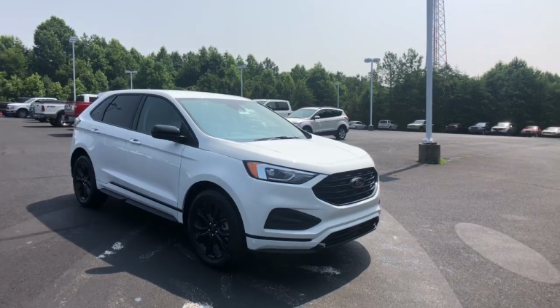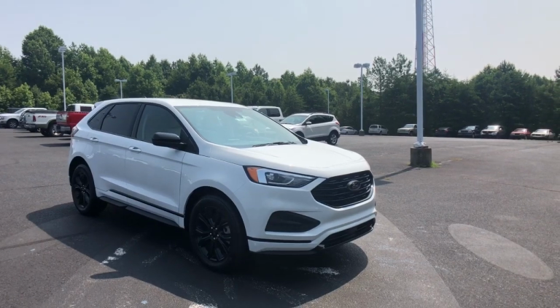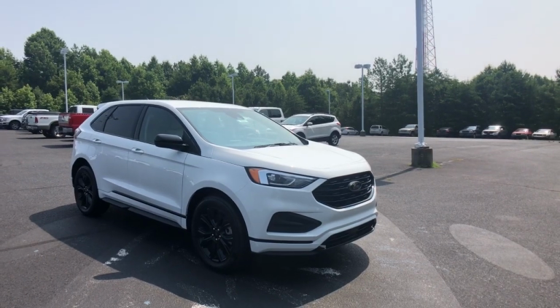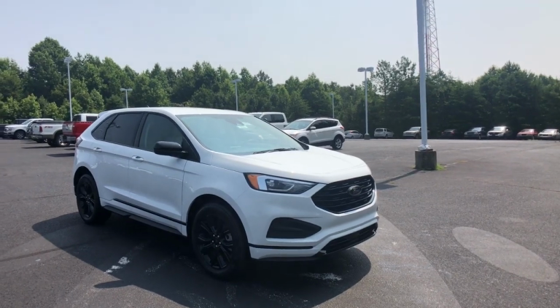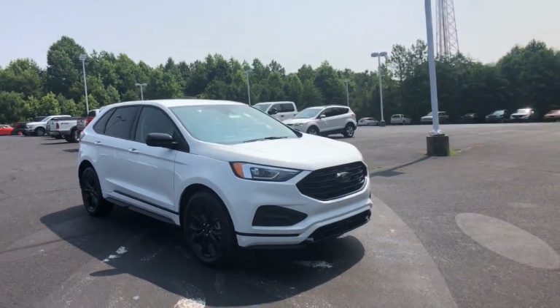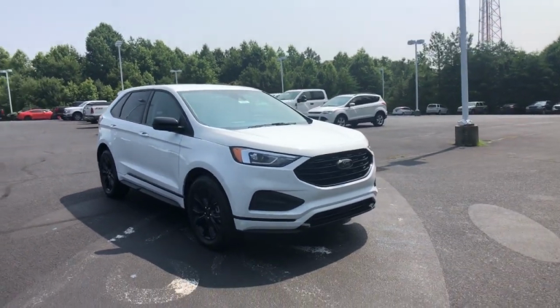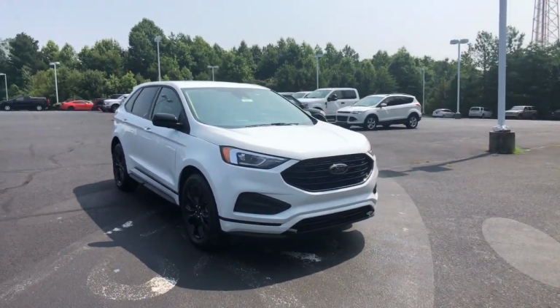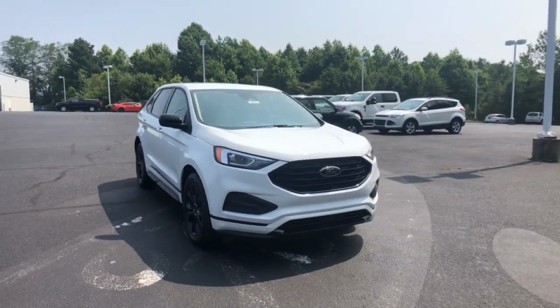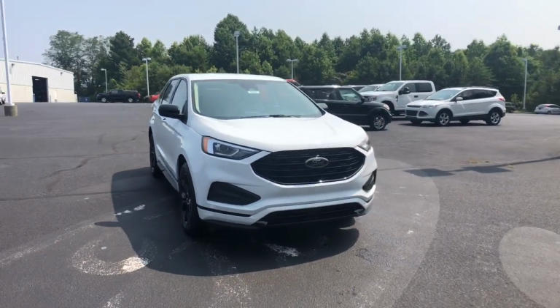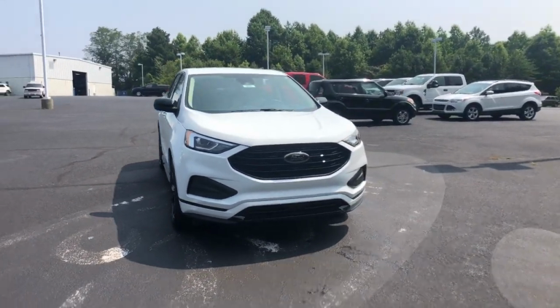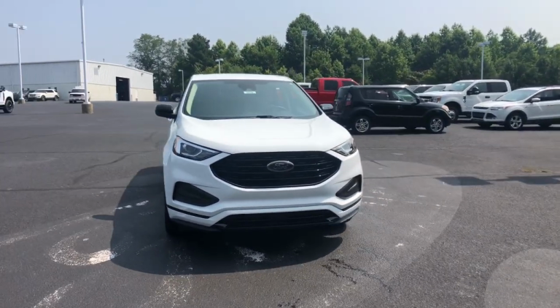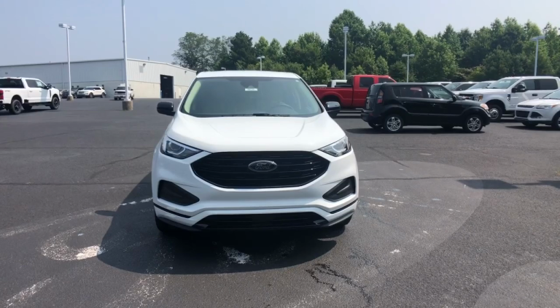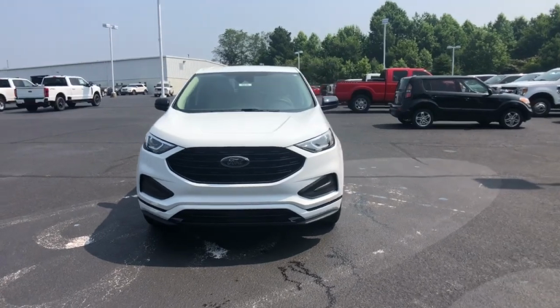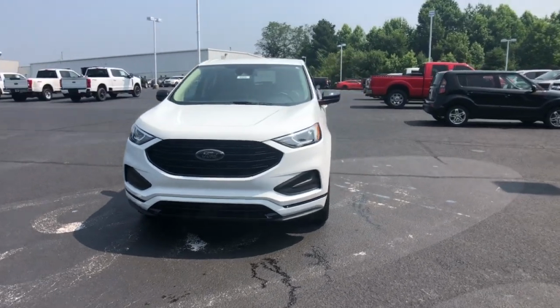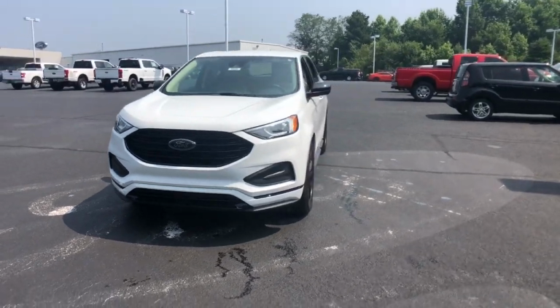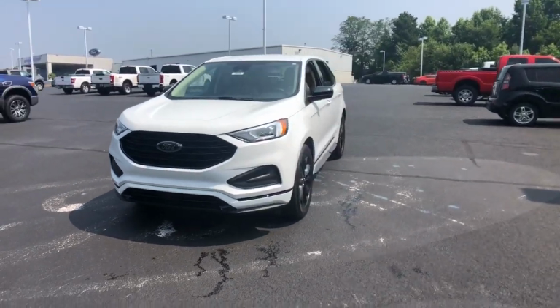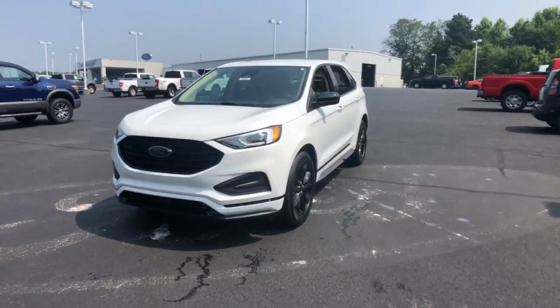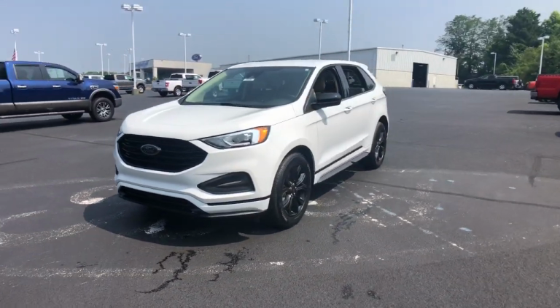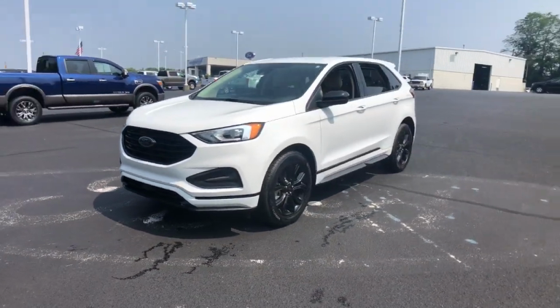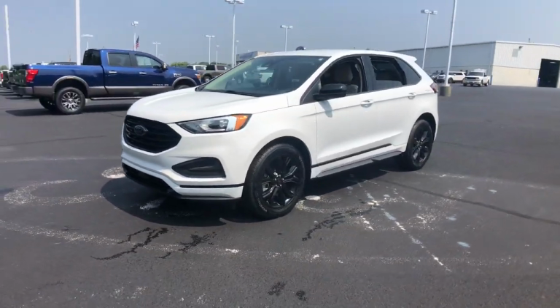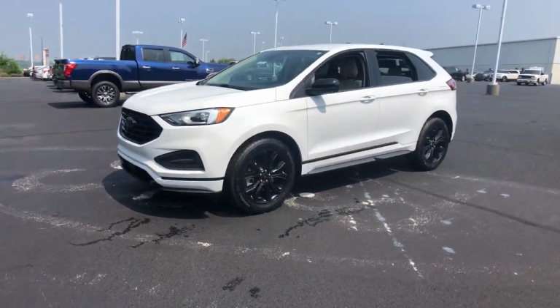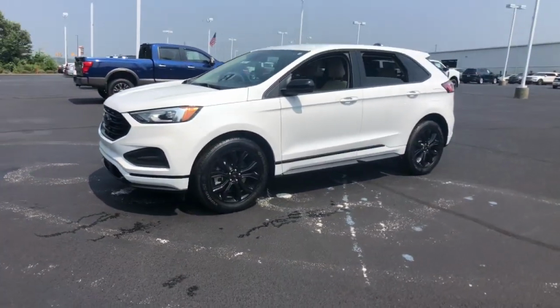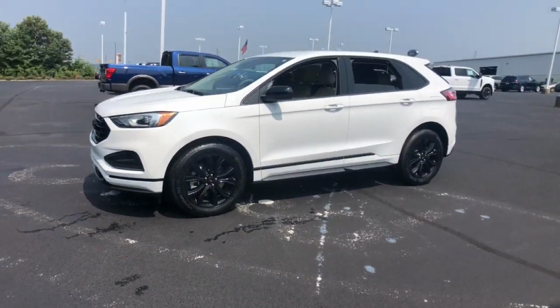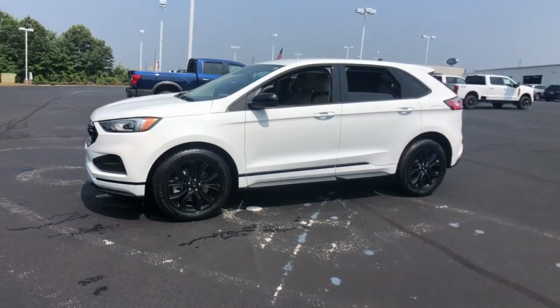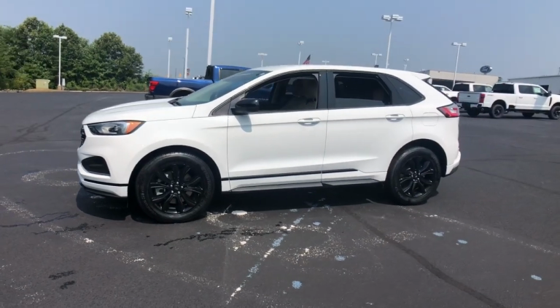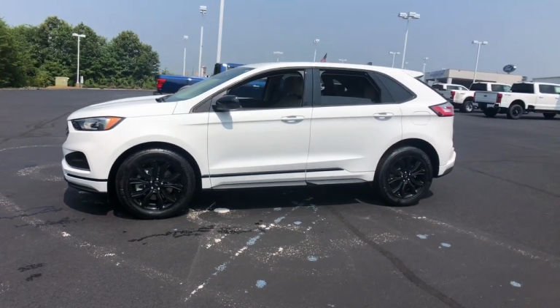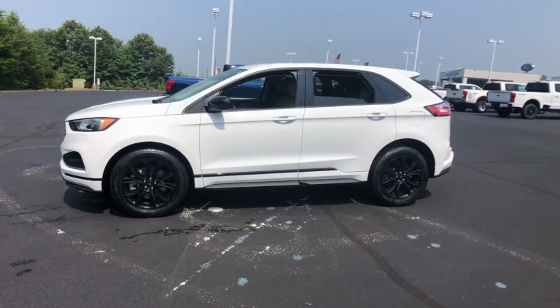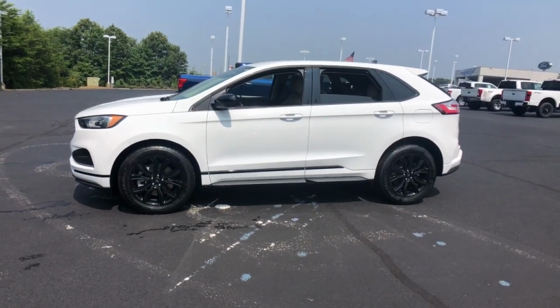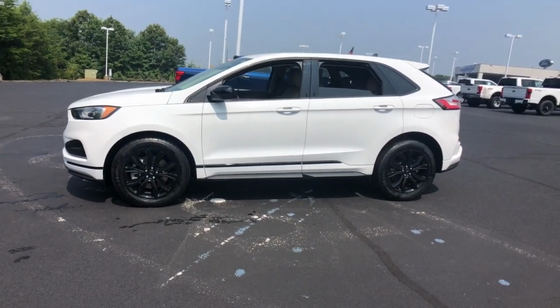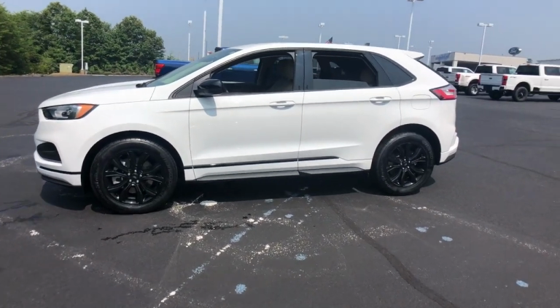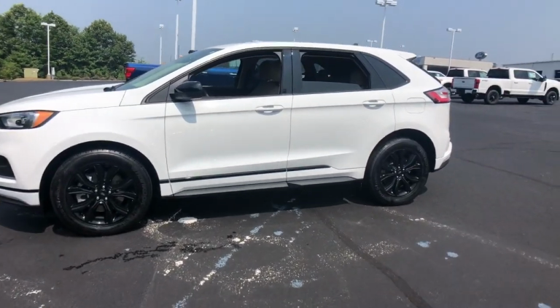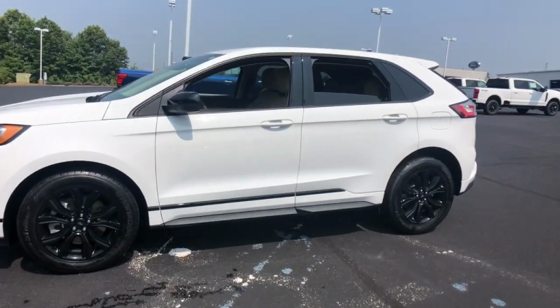Get into the 2023 Ford Edge — a mid-size crossover that knows how to make your life easier. This sleek Edge is loaded with powerful performance, smart tech, and features that optimize comfort and convenience.